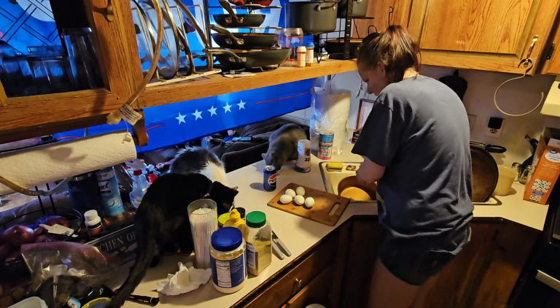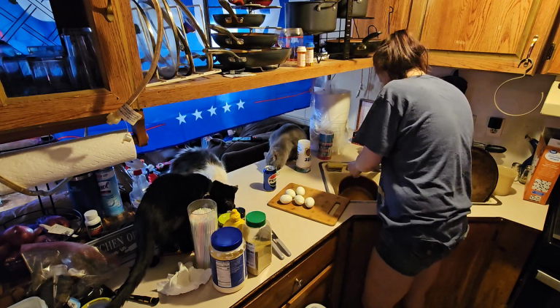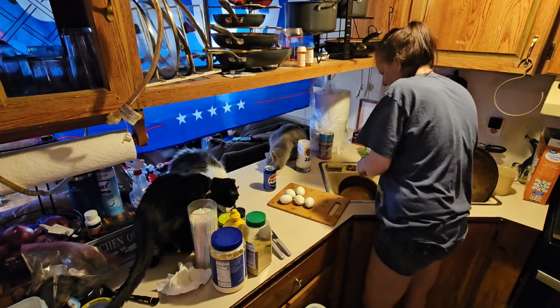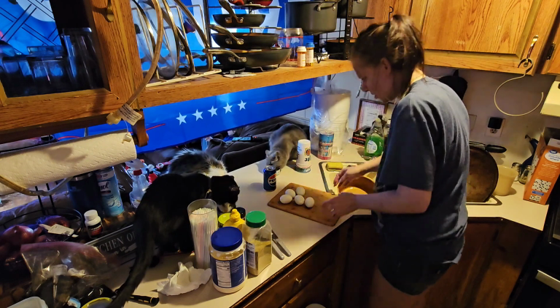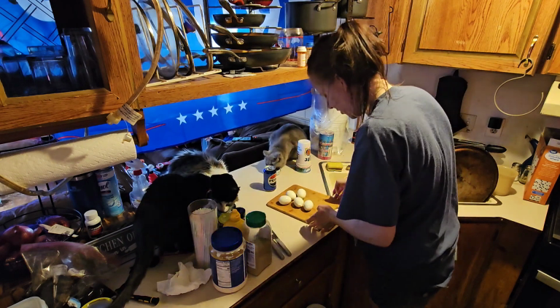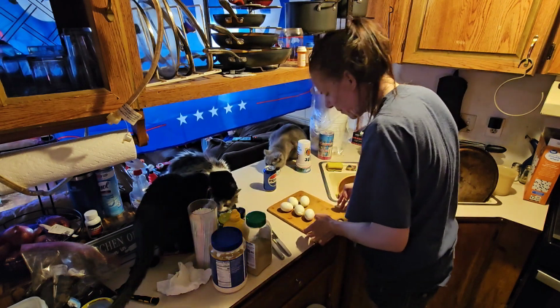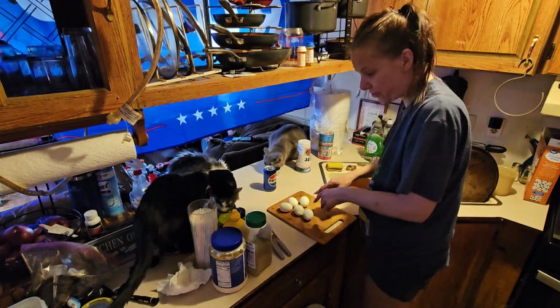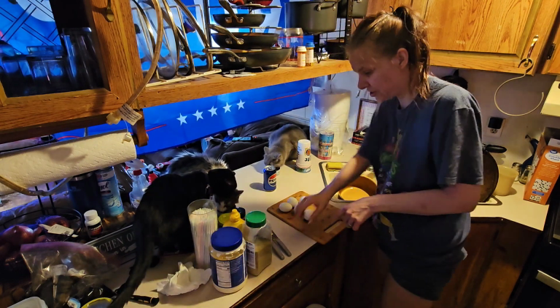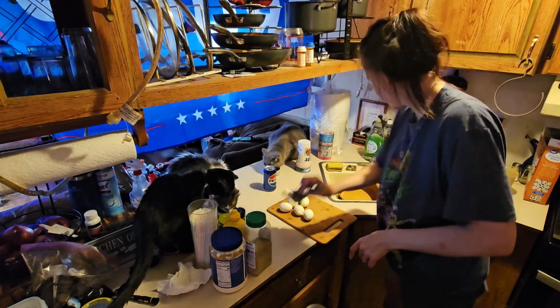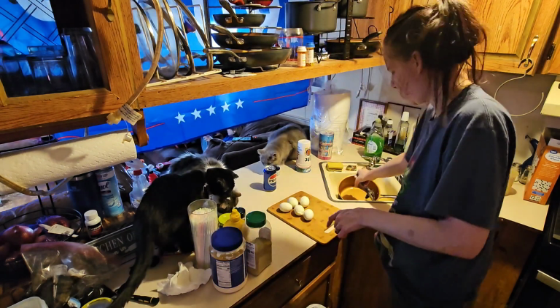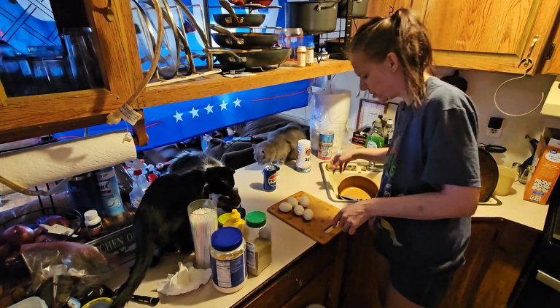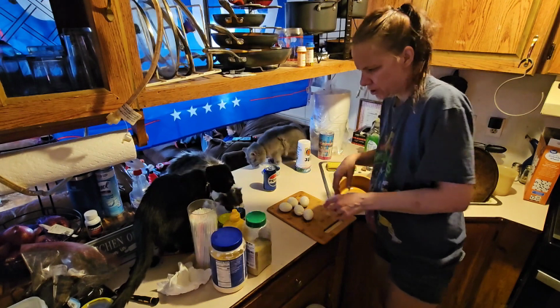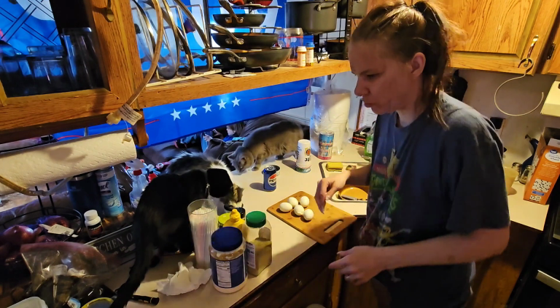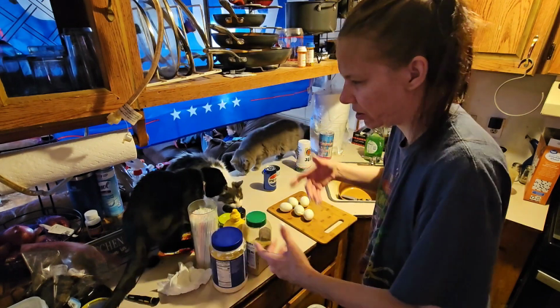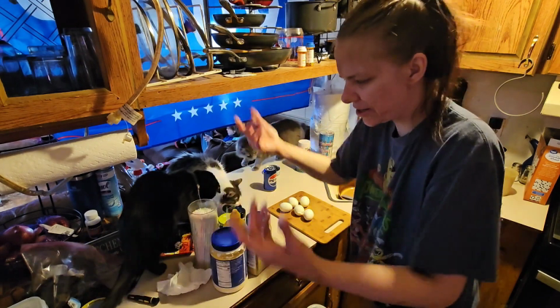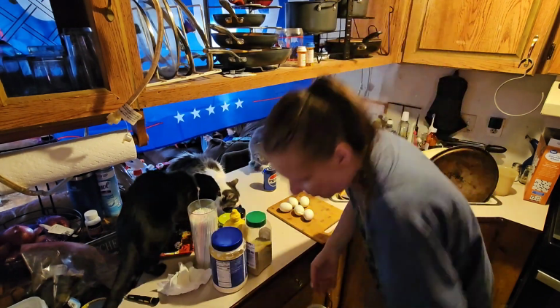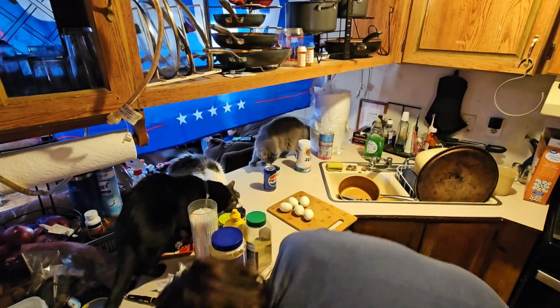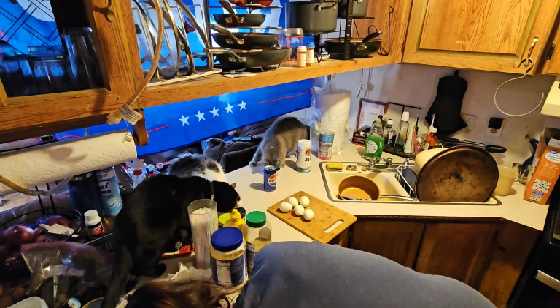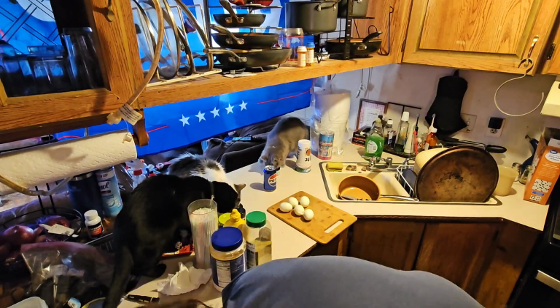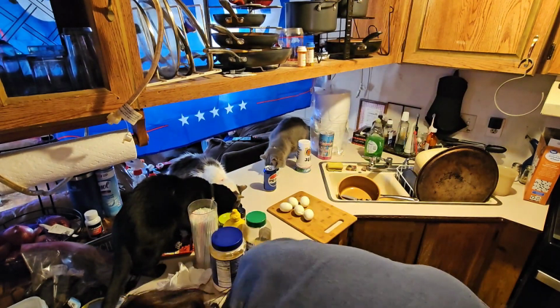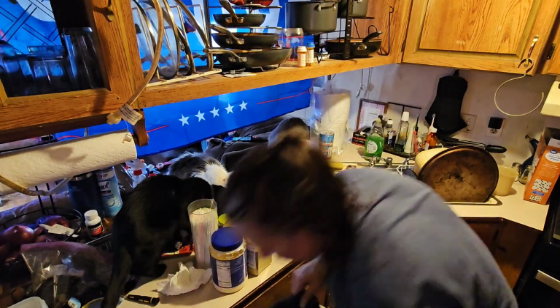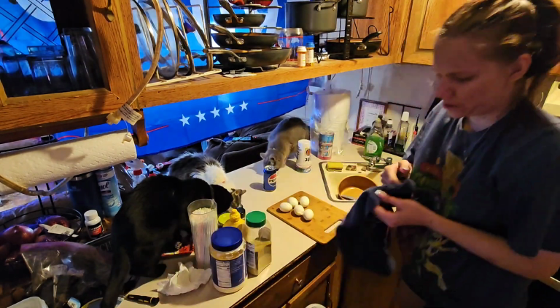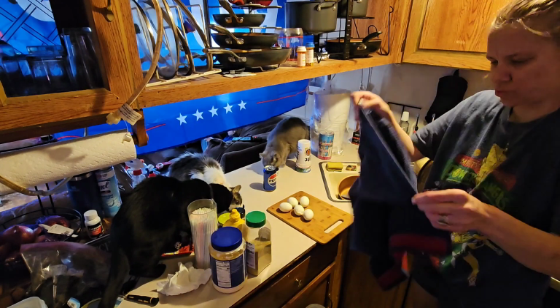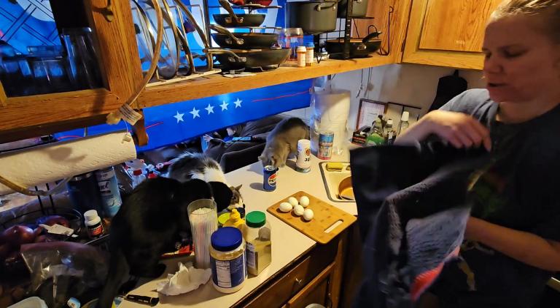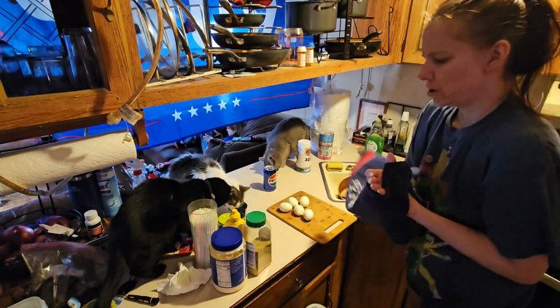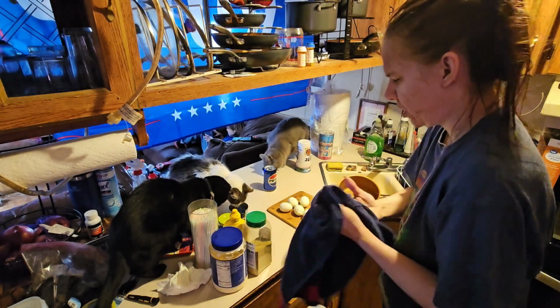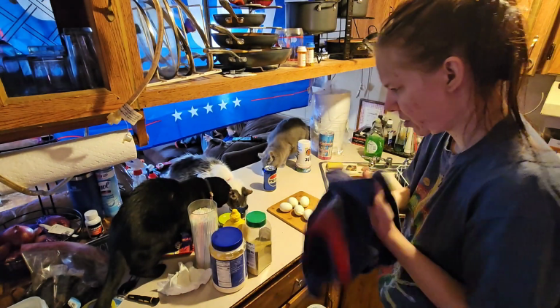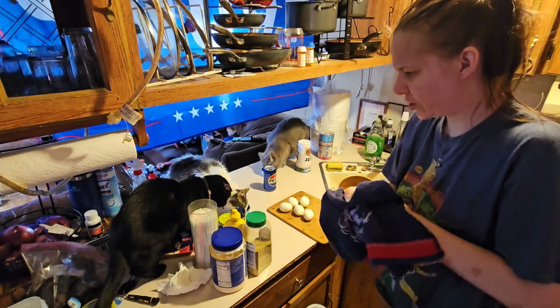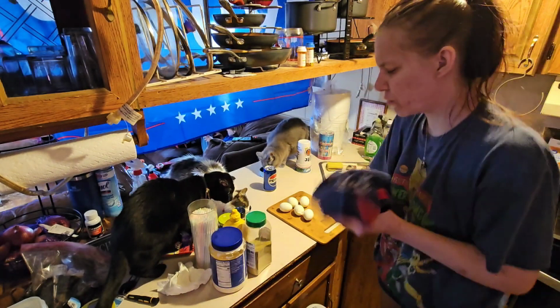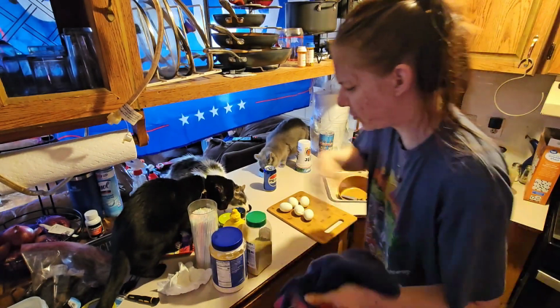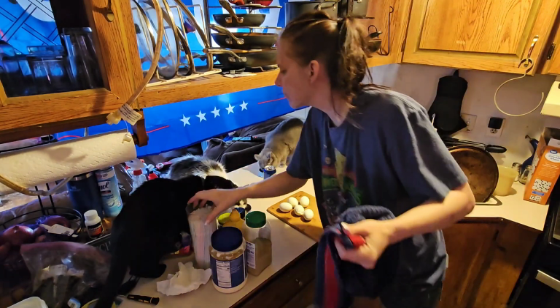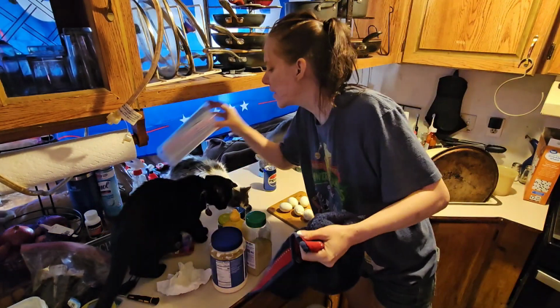Alright, now I'm gonna cut up this — I got this in here too. I gotta wash that. I need something to dry my hands. Nice, clean one. I've just been in an uproar the past couple of freaking days.